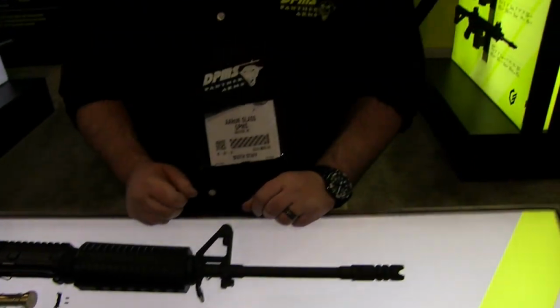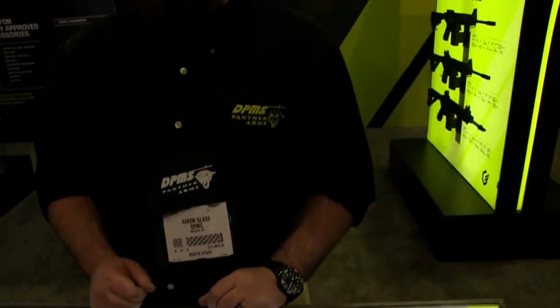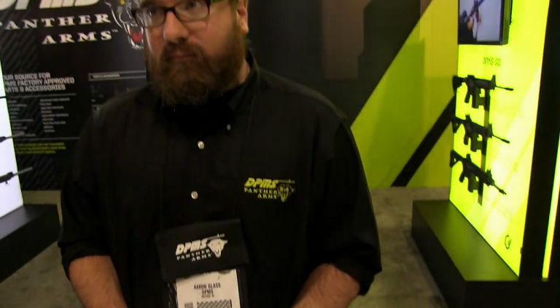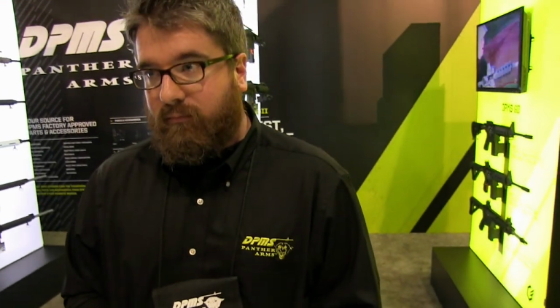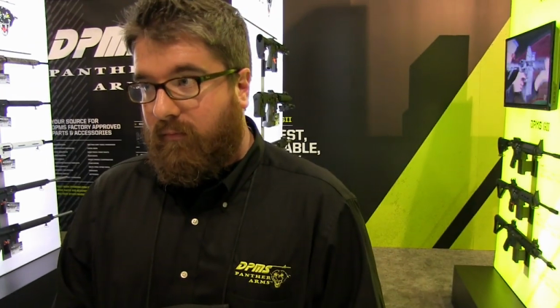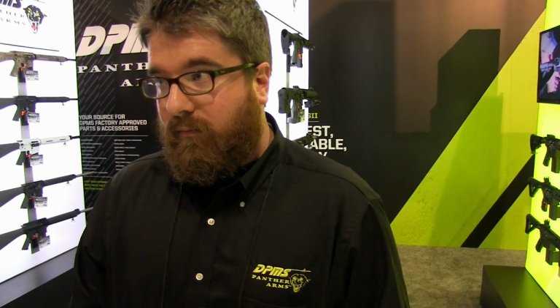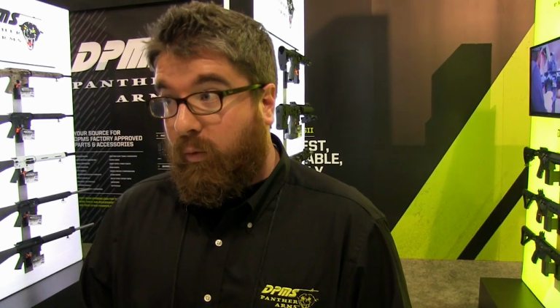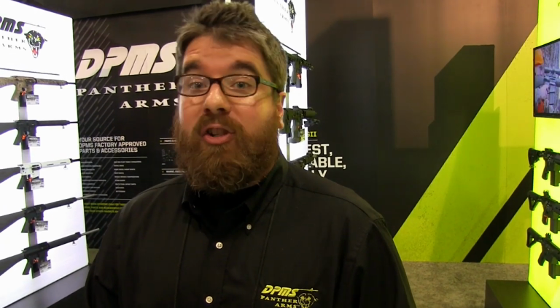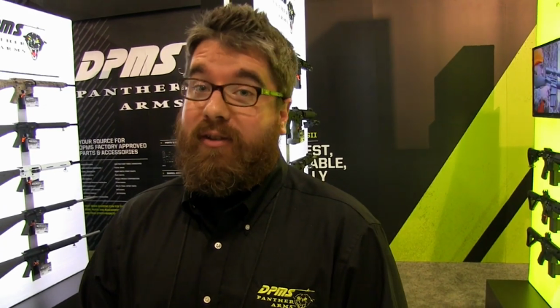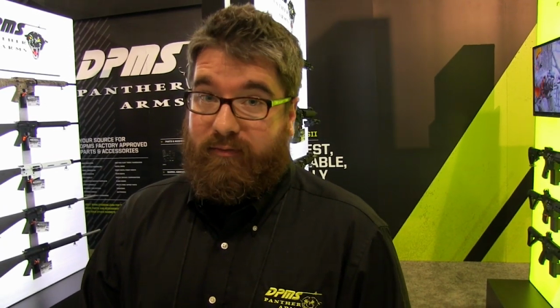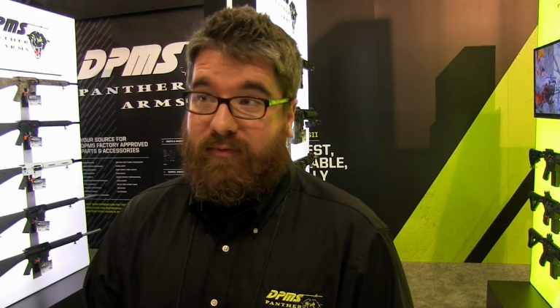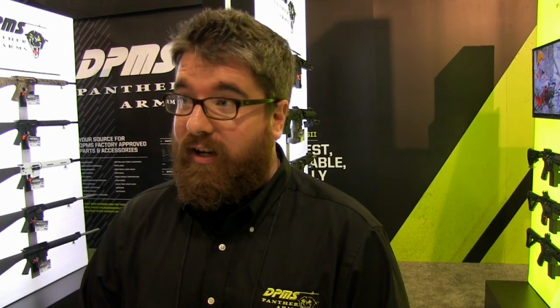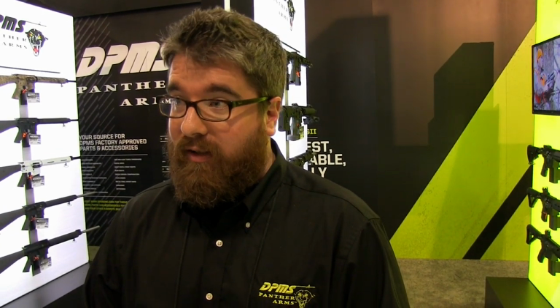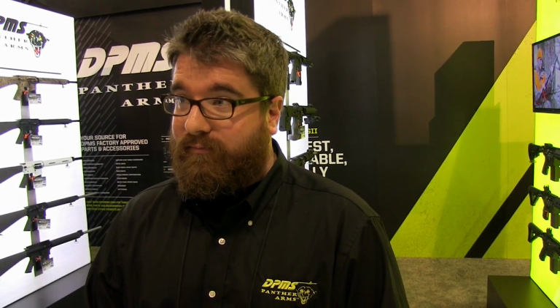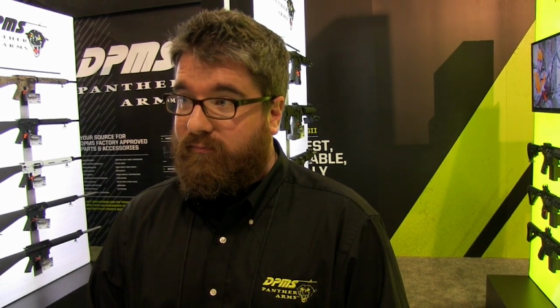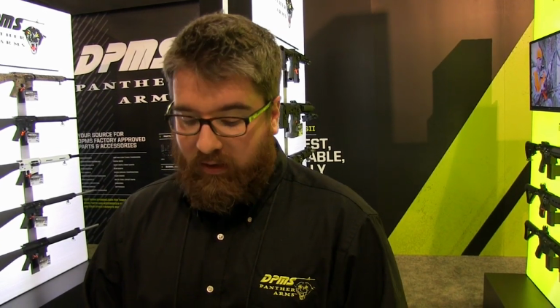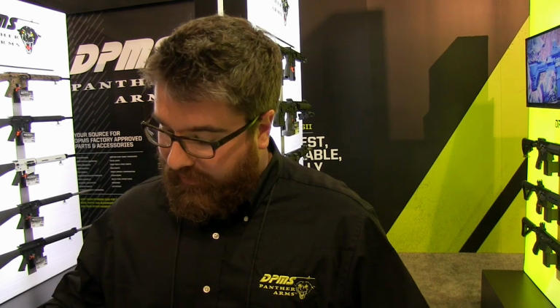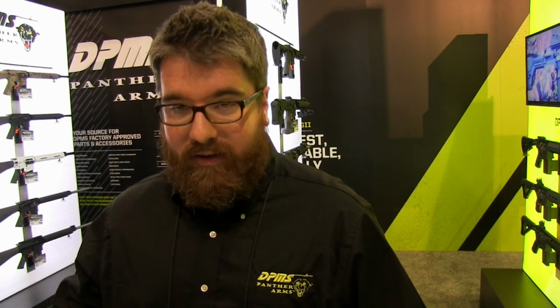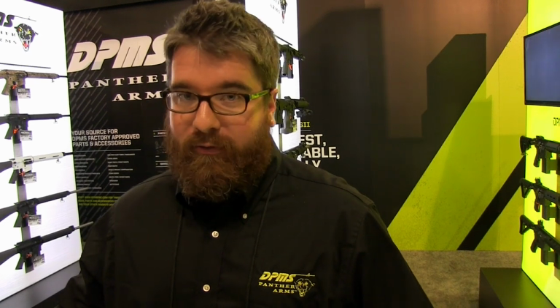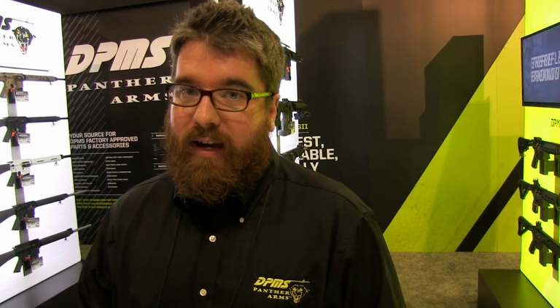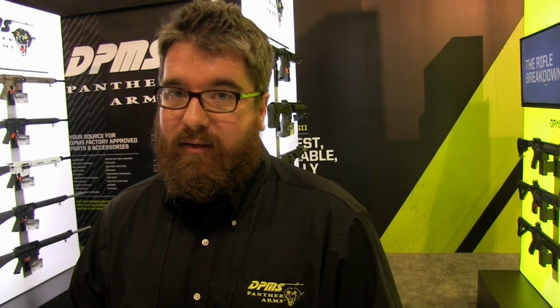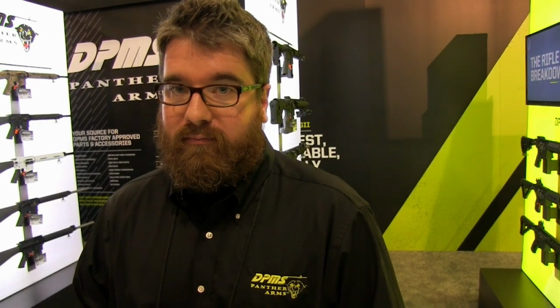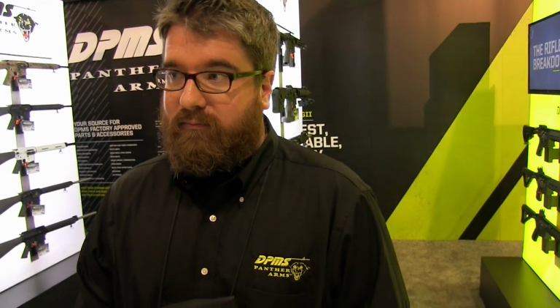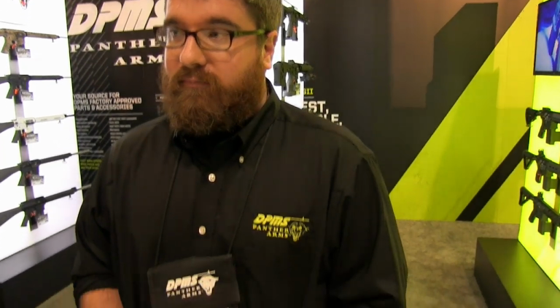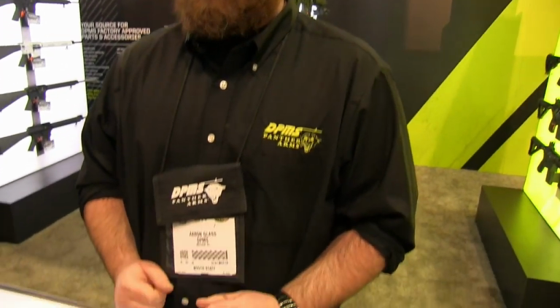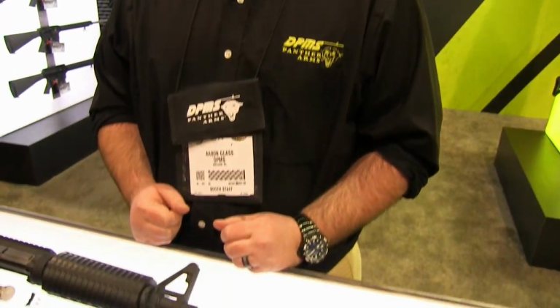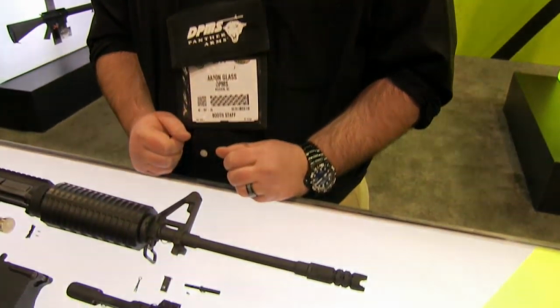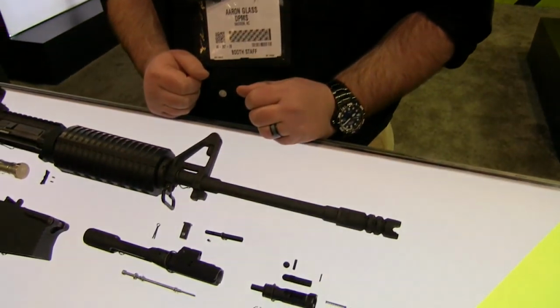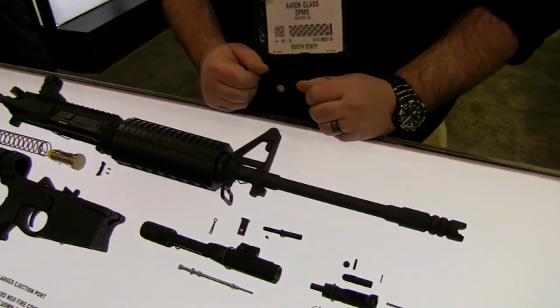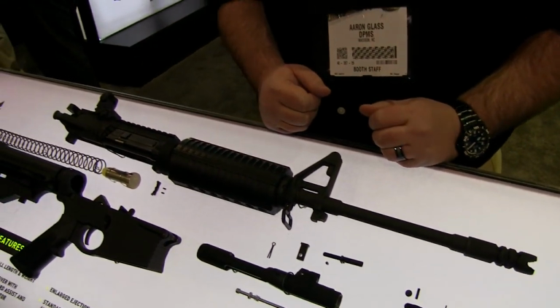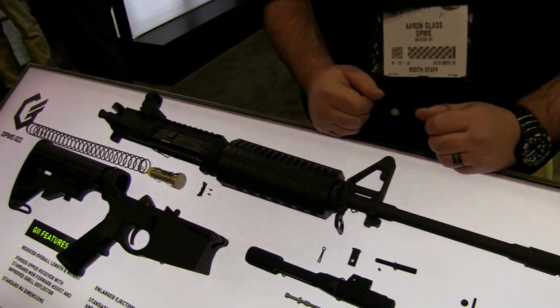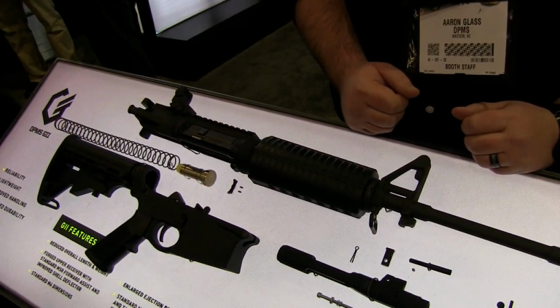Is it available now? We started shipping last week, so they are on the market. What's MSRP on it? MSRP on this one is $14.99 — so for a 308, that's a pretty good price.